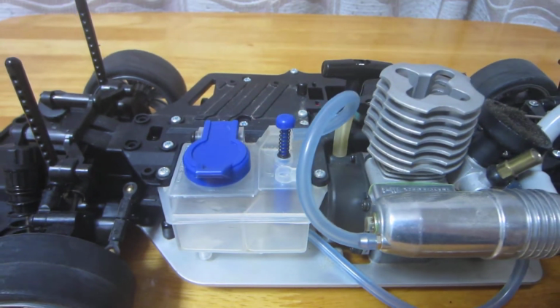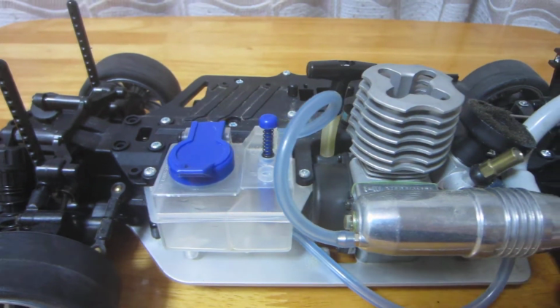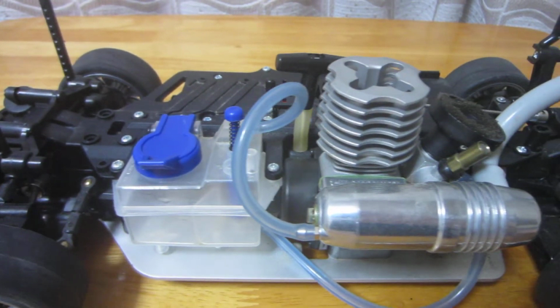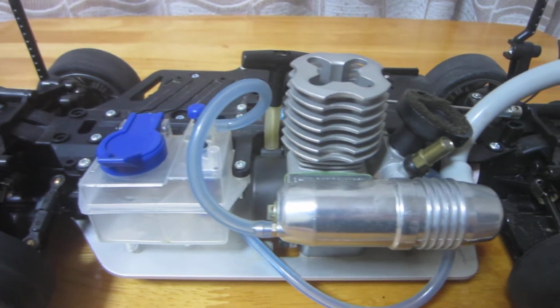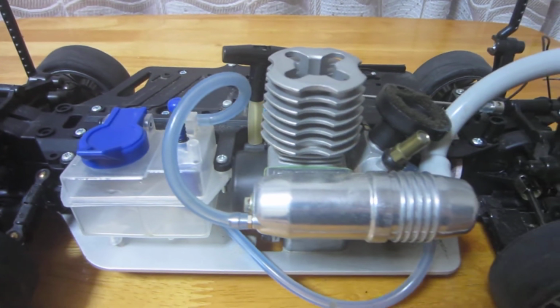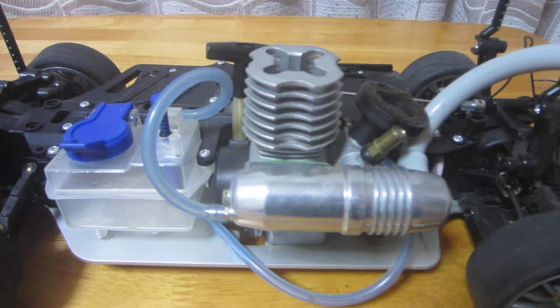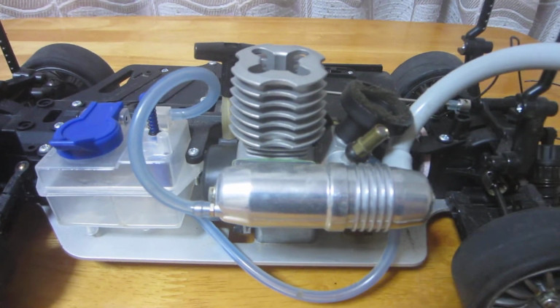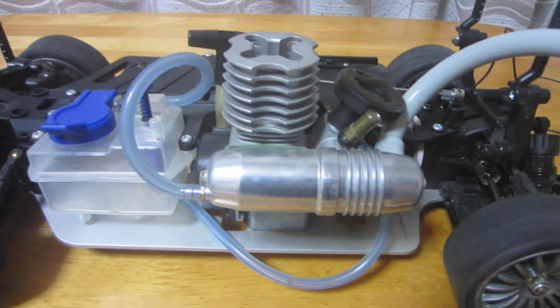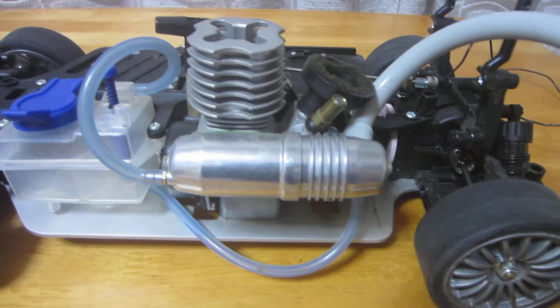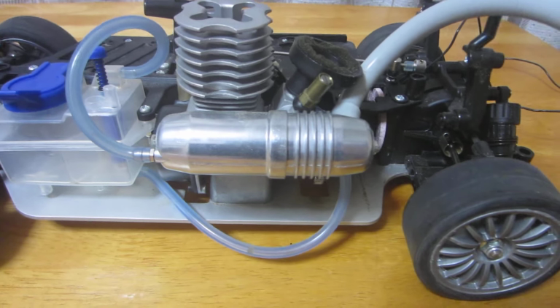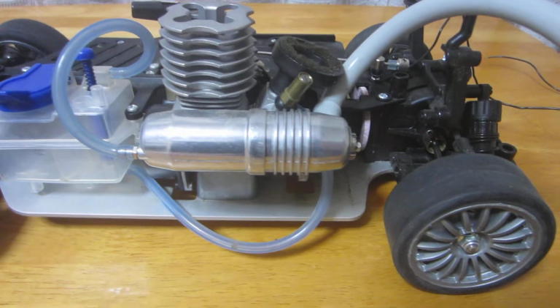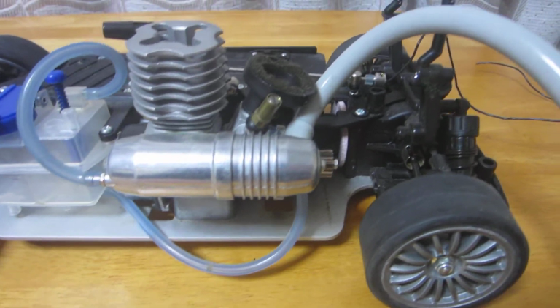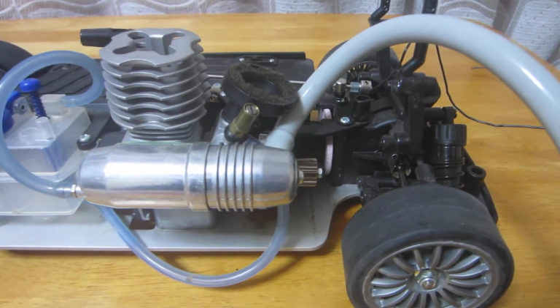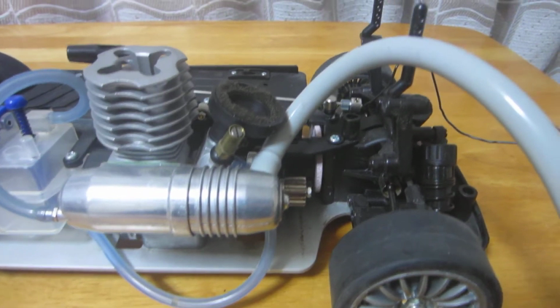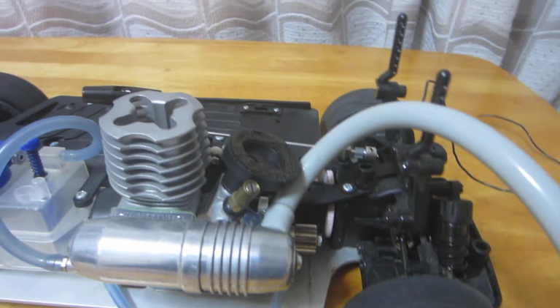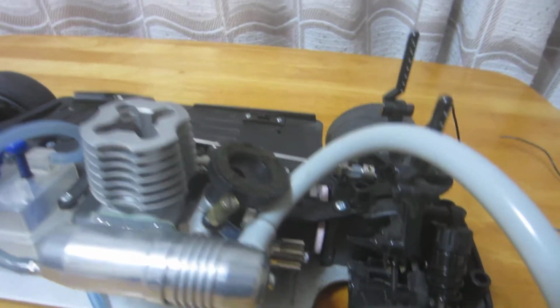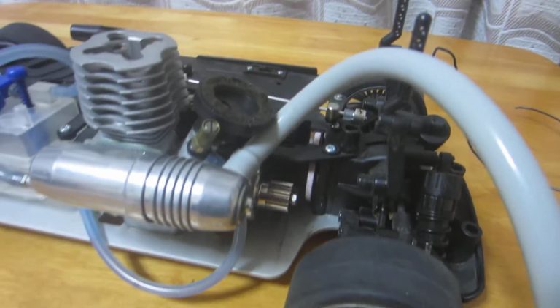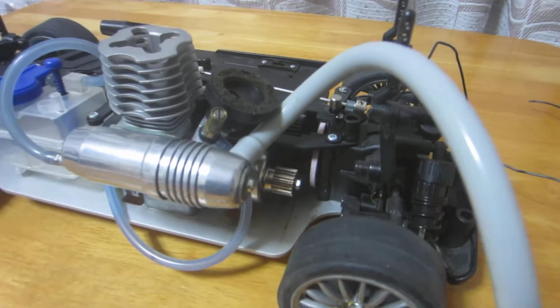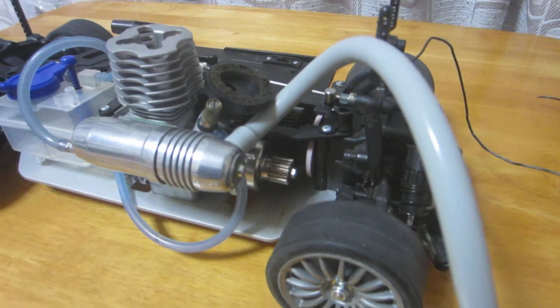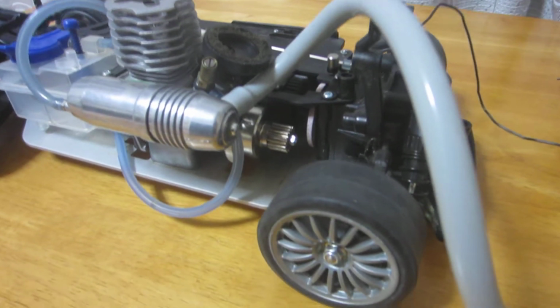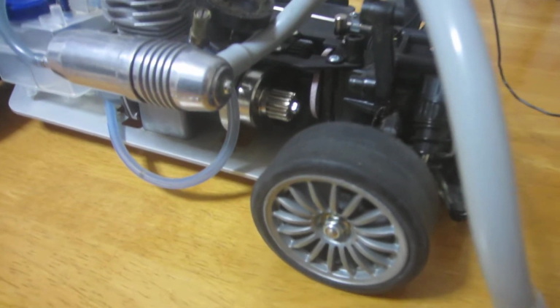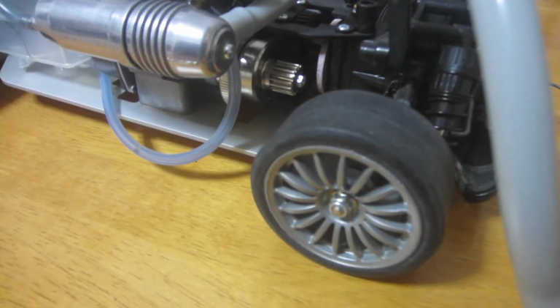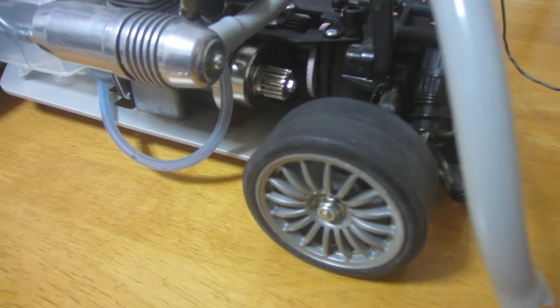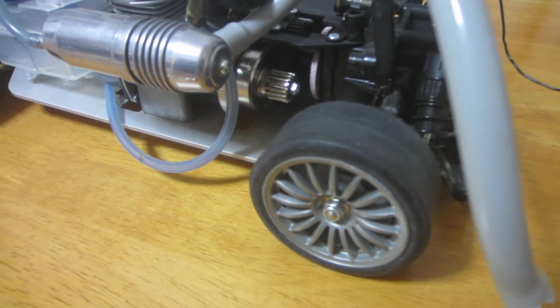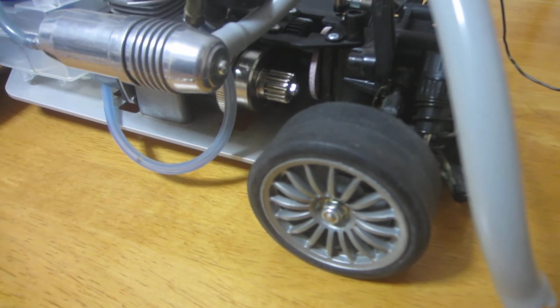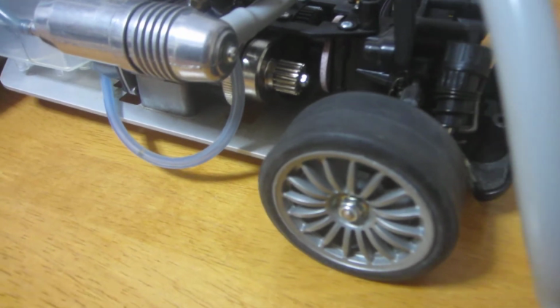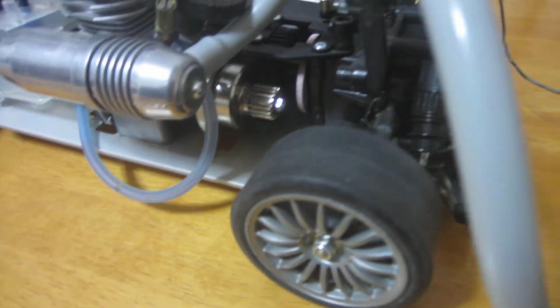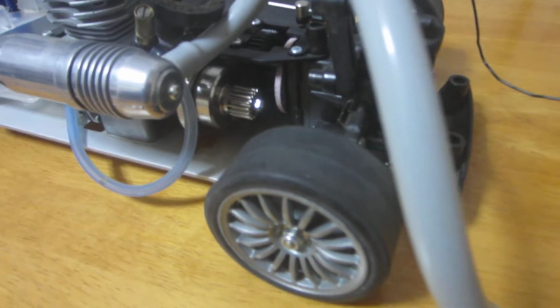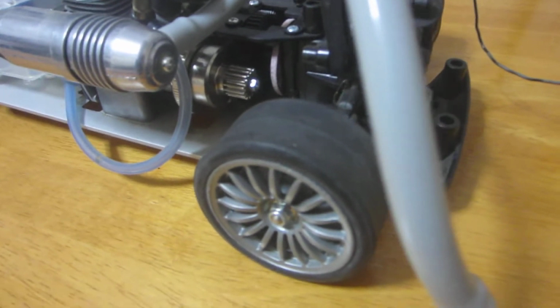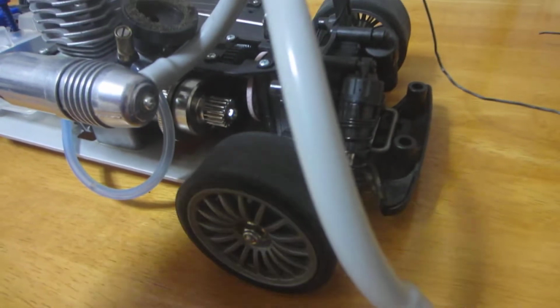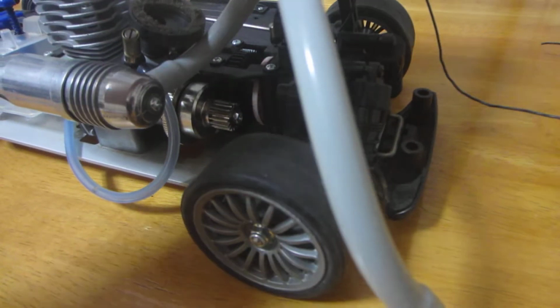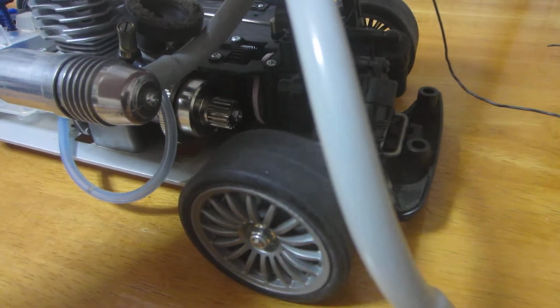I can't actually test it because I don't have any fuel and I'm not knowledgeable about these cars, although I would like to have a go of it. I always wanted one when I was young.